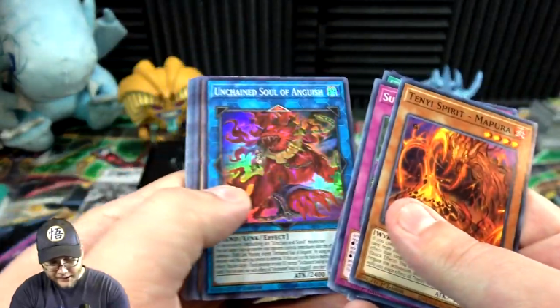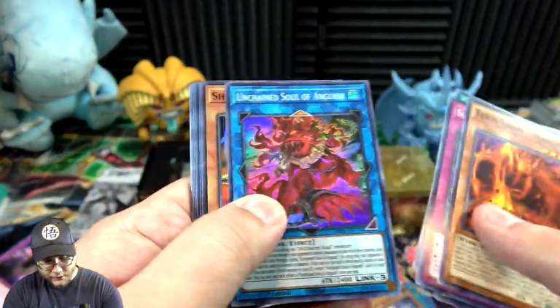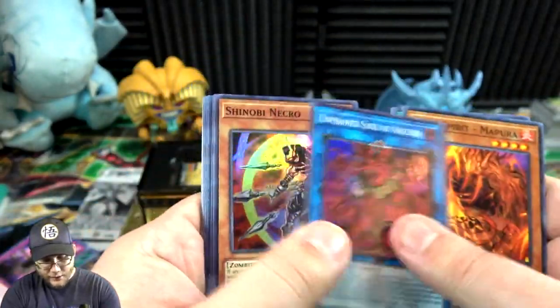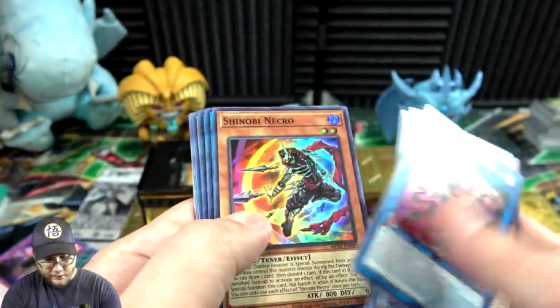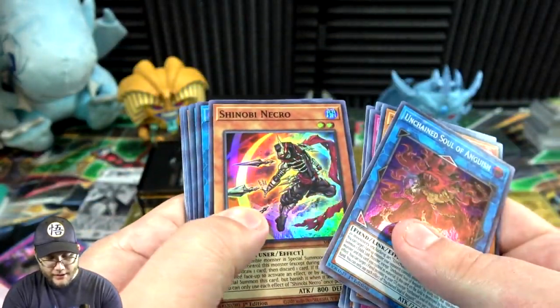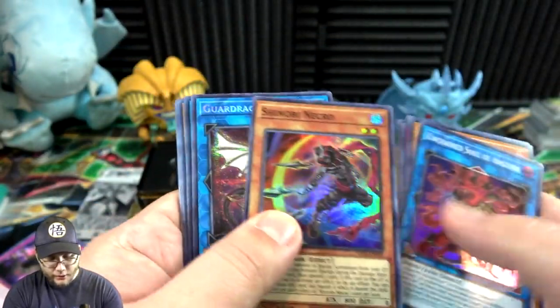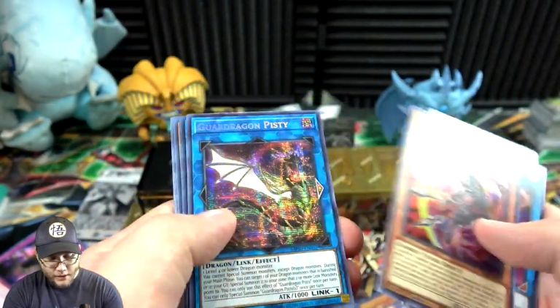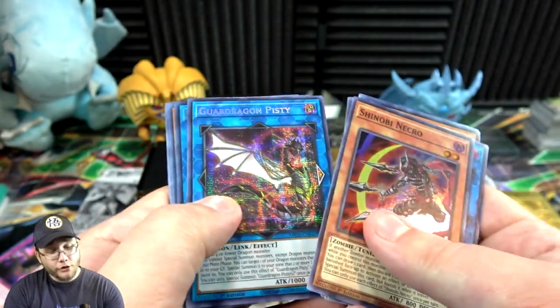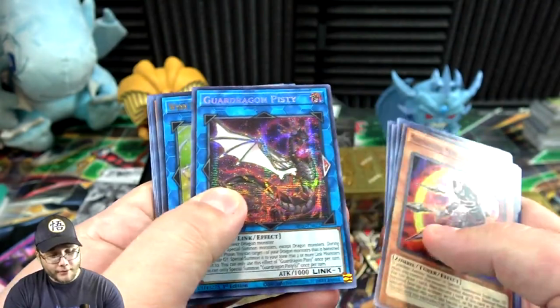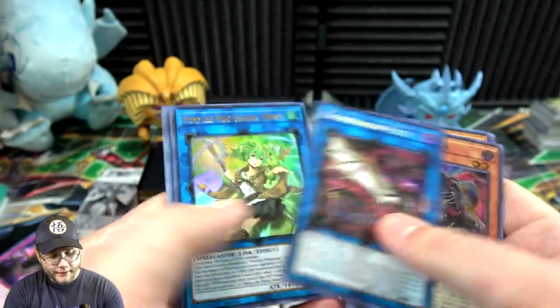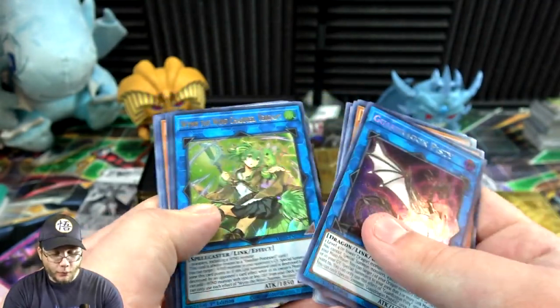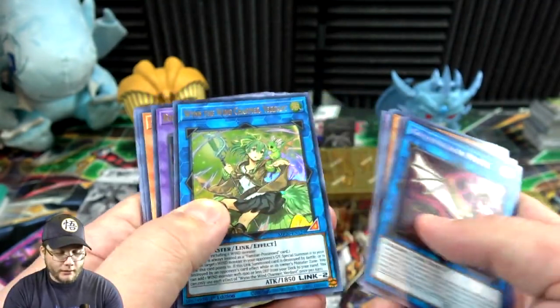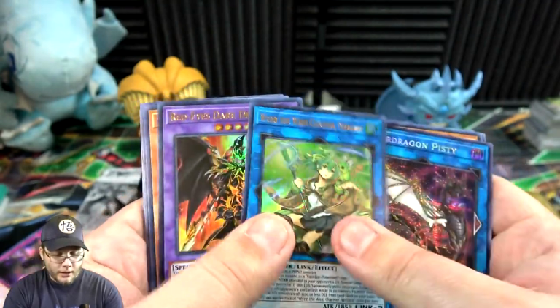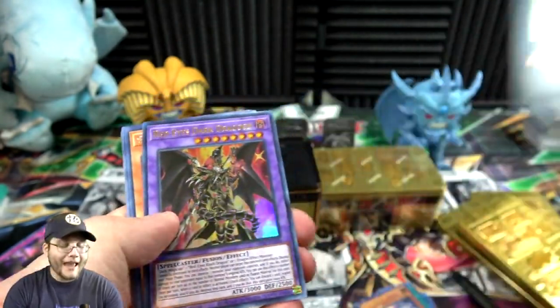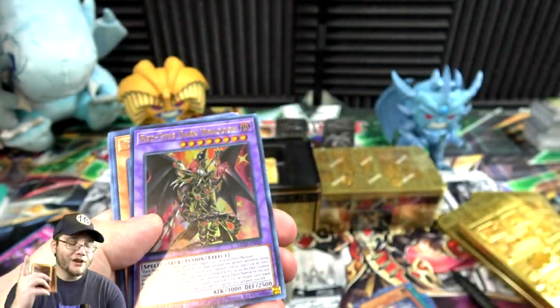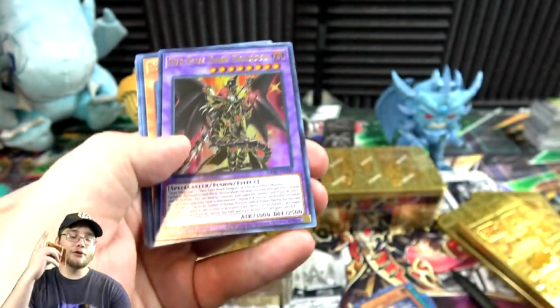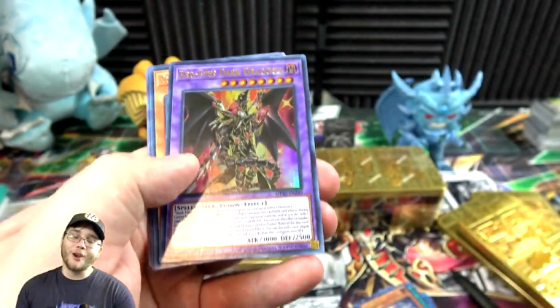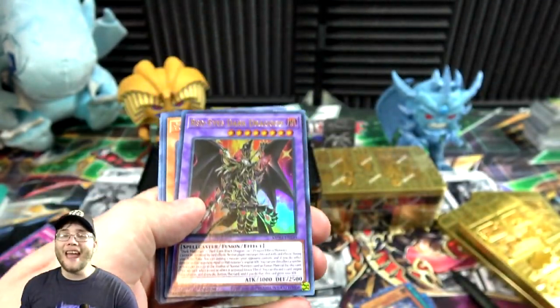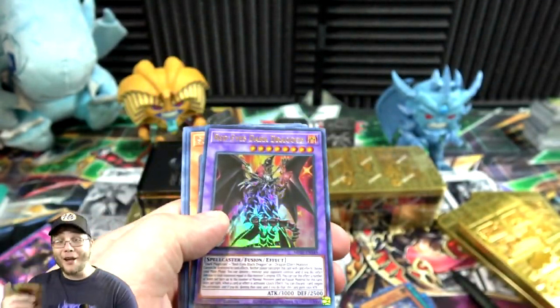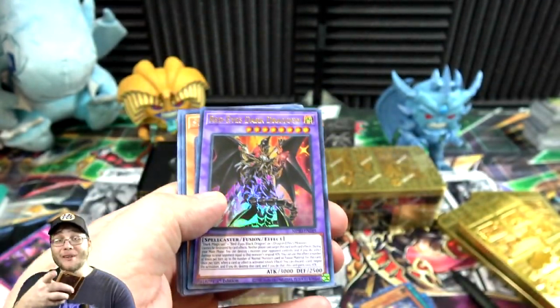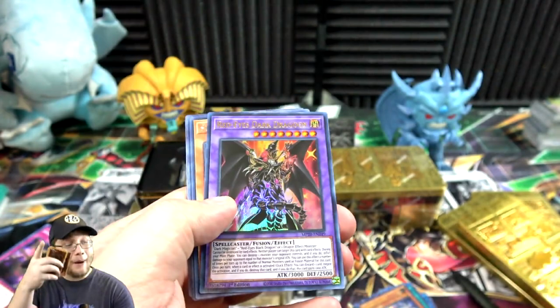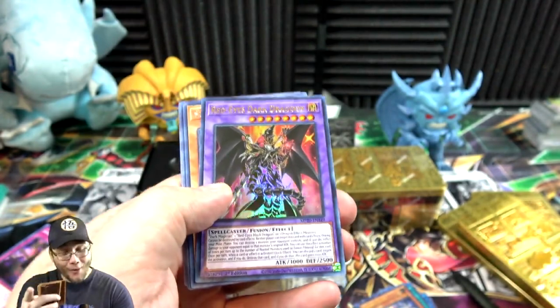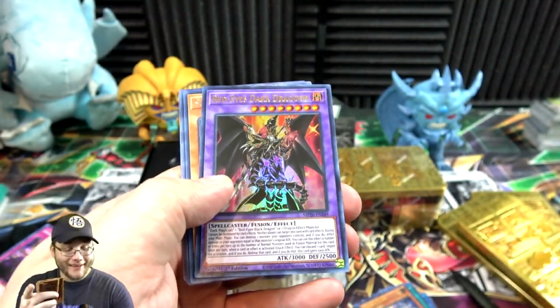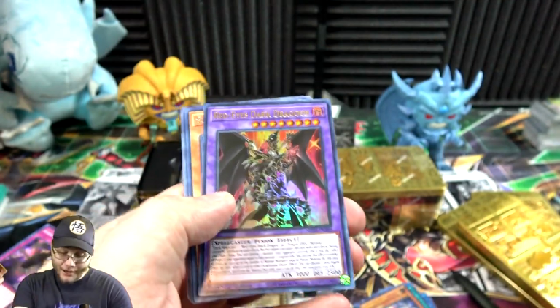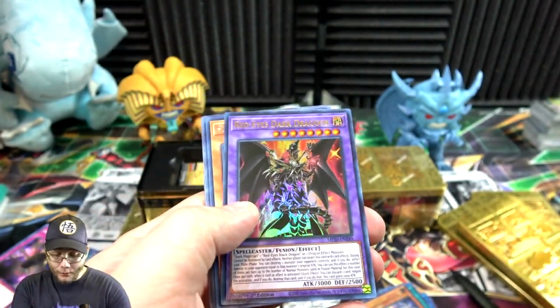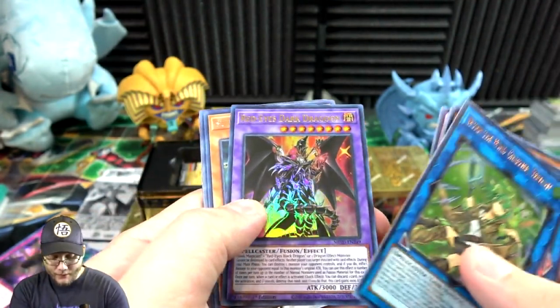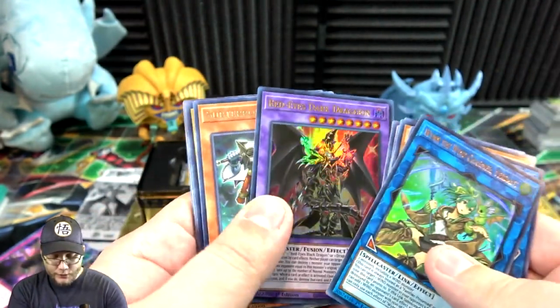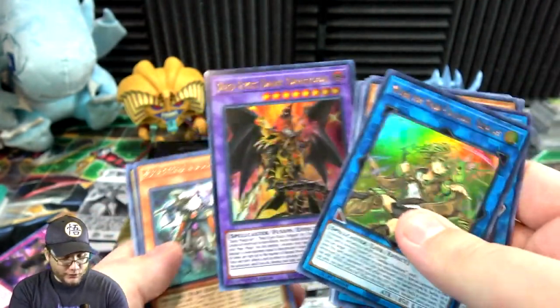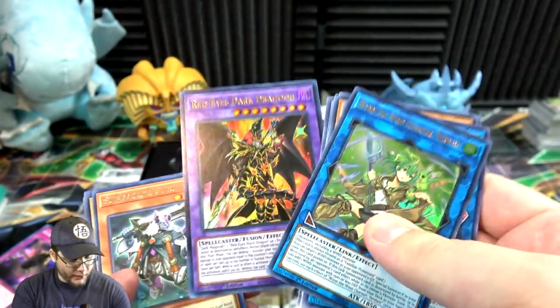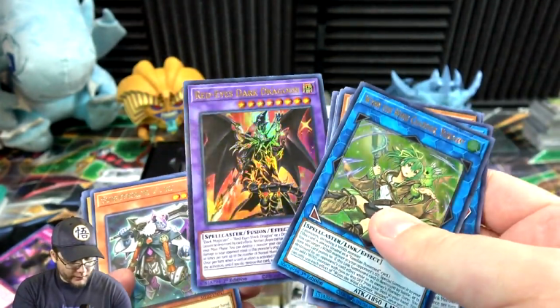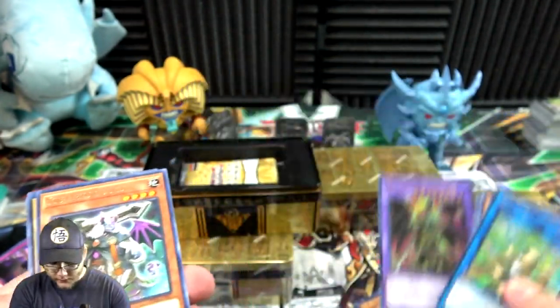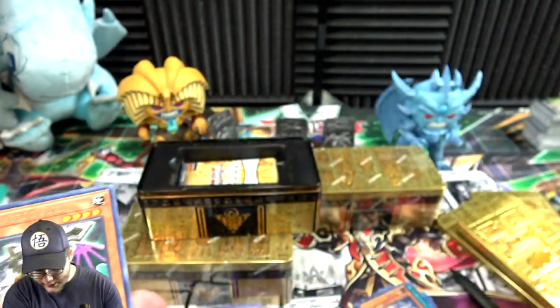Unchained Soul of Anguish, Shinobi Necro, Guard Dragon, Pisti — win! And another Dragoon — okay, I saw fusion and I was hoping so. Yeah, we've gotten two Dragoons so far — very nice.